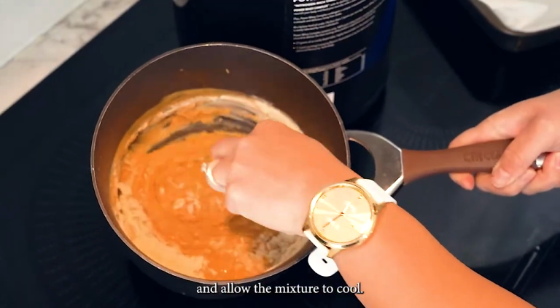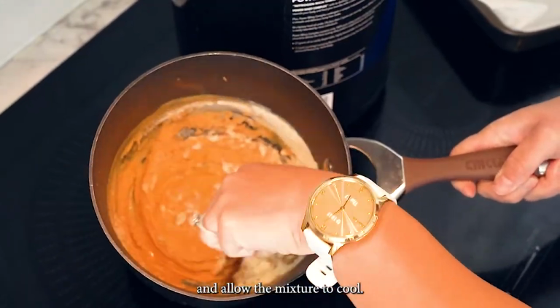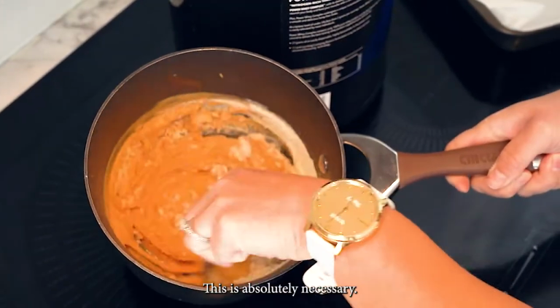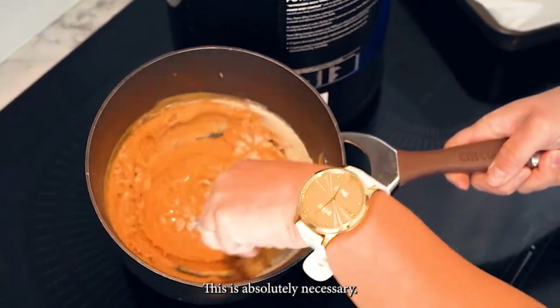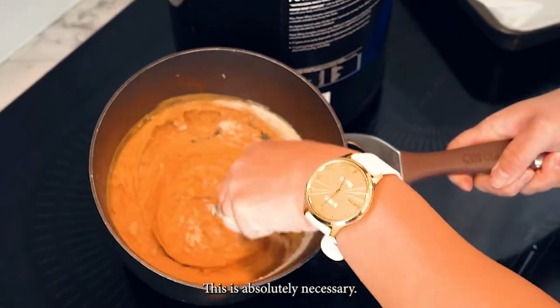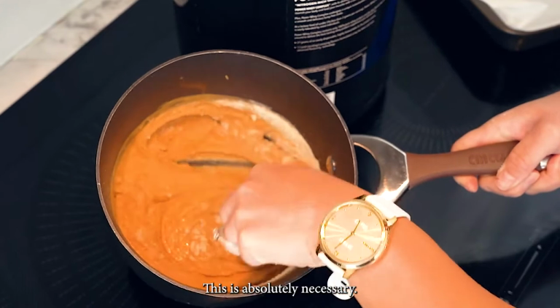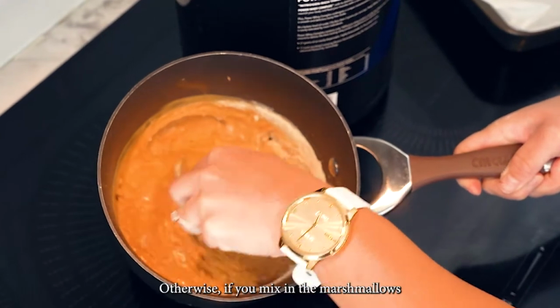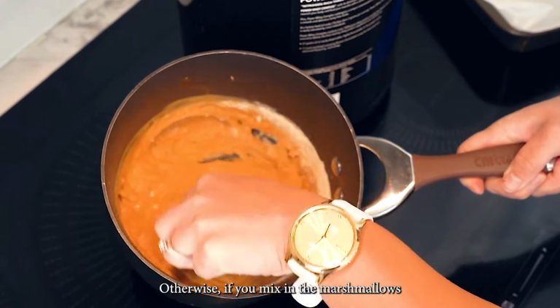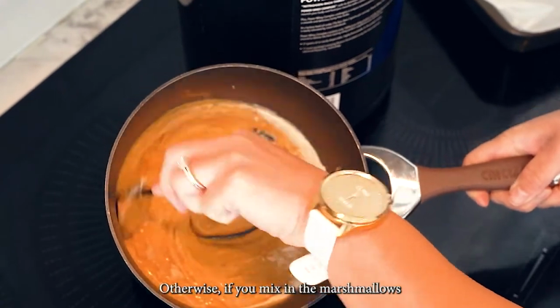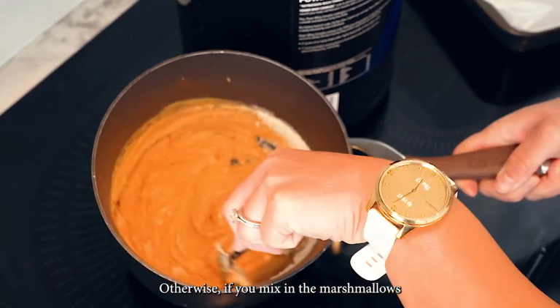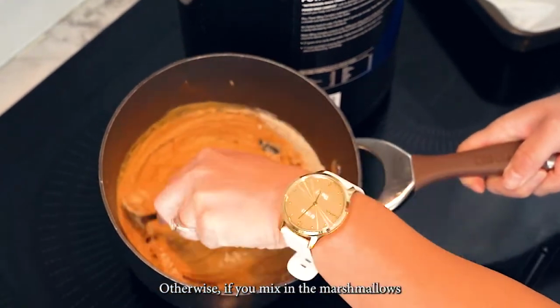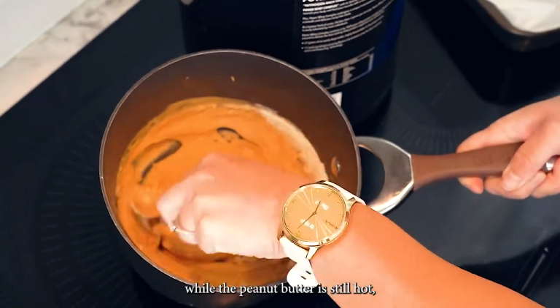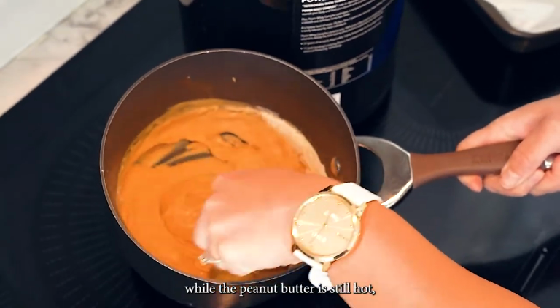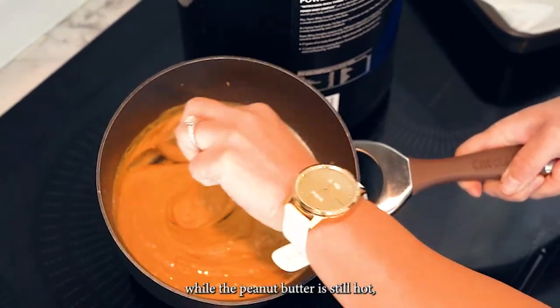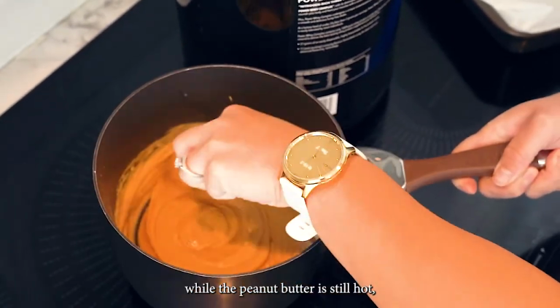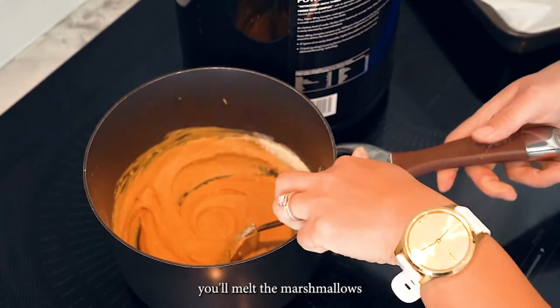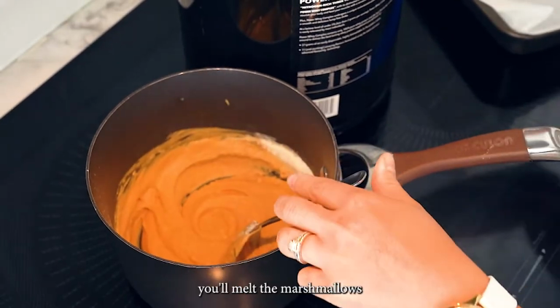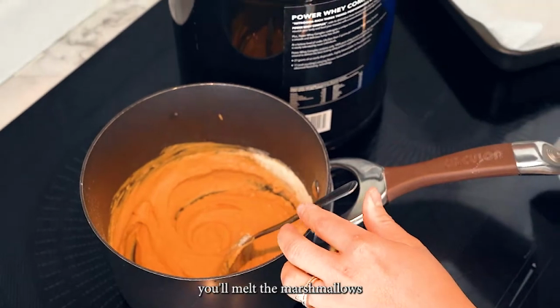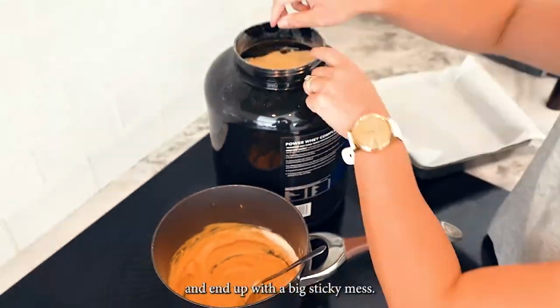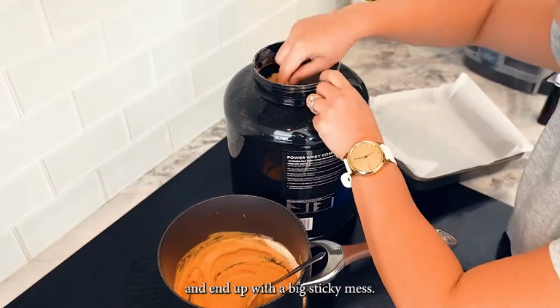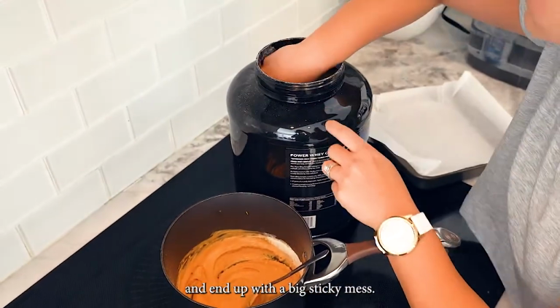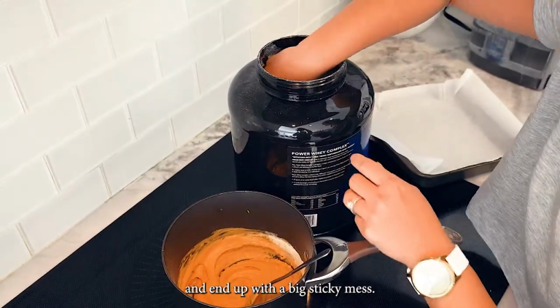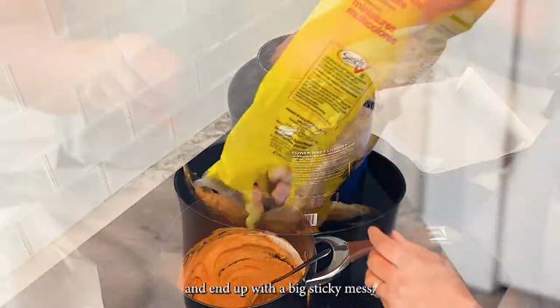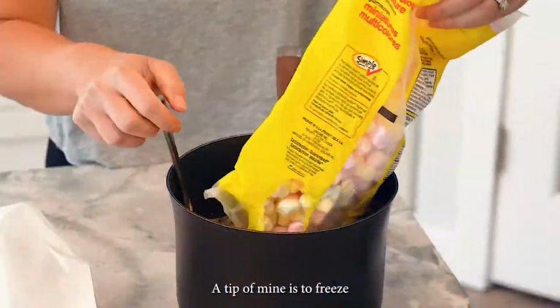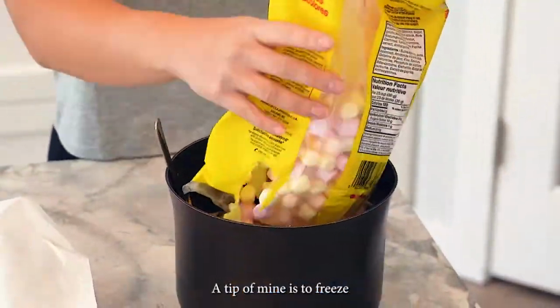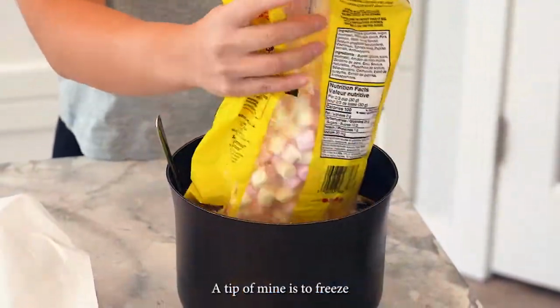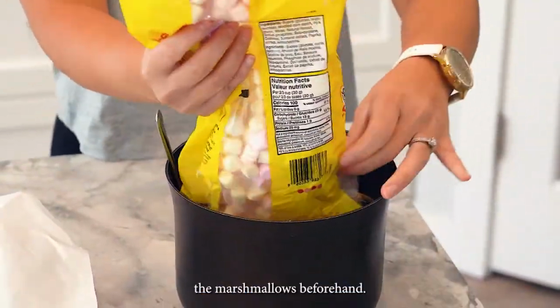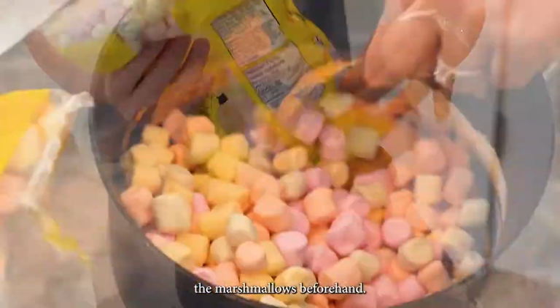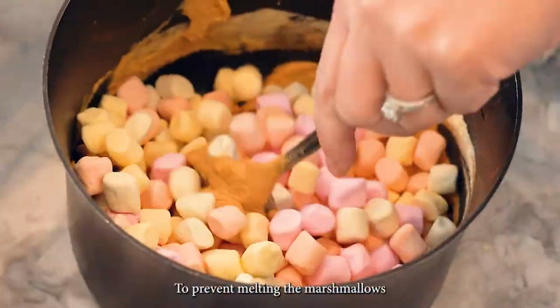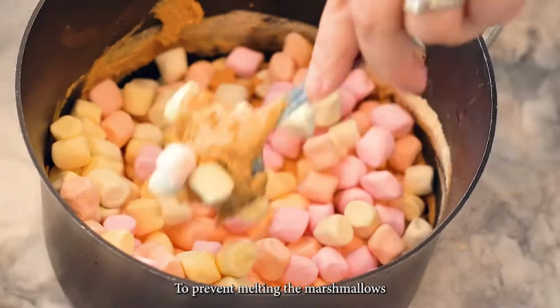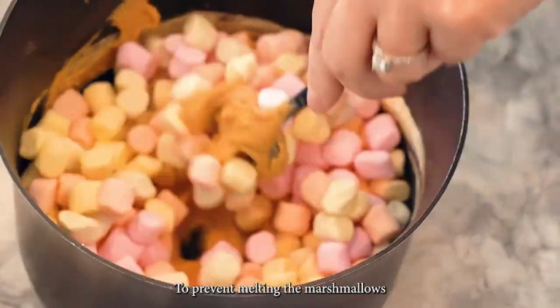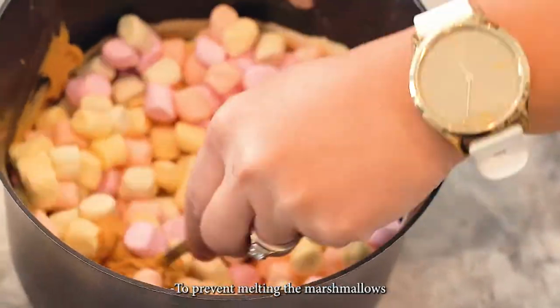This is absolutely necessary — otherwise if you mix in the marshmallows while the peanut butter is still hot, you'll melt the marshmallows and end up with a big sticky mess. A tip of mine is to freeze the marshmallows beforehand to prevent them from melting.